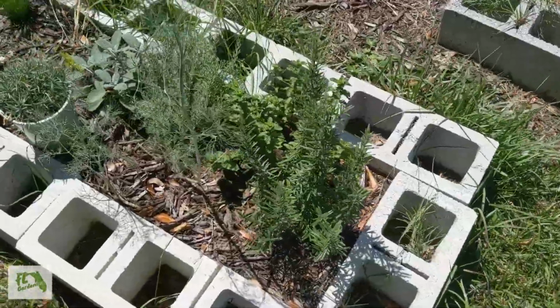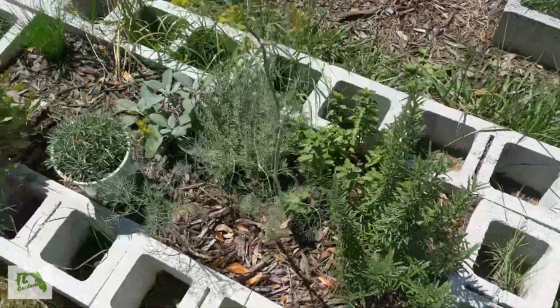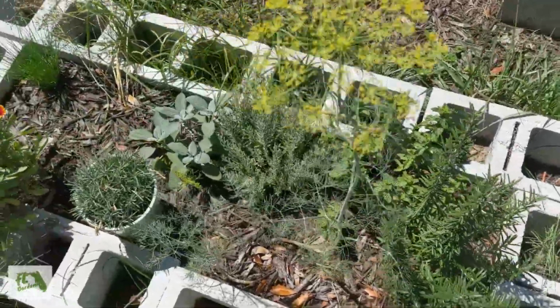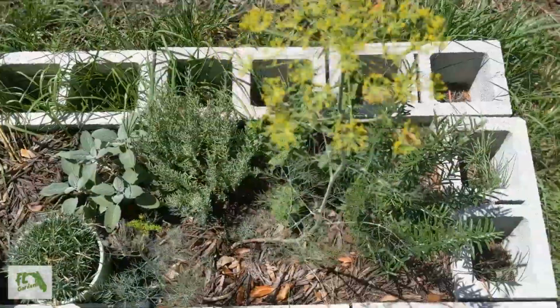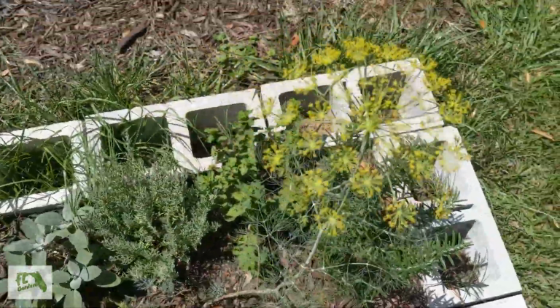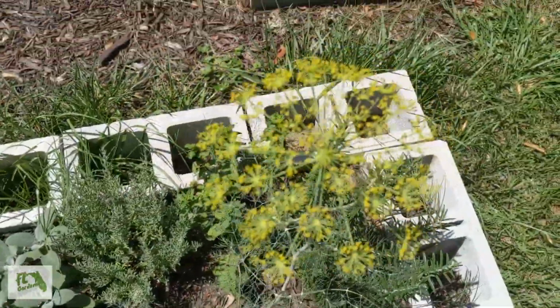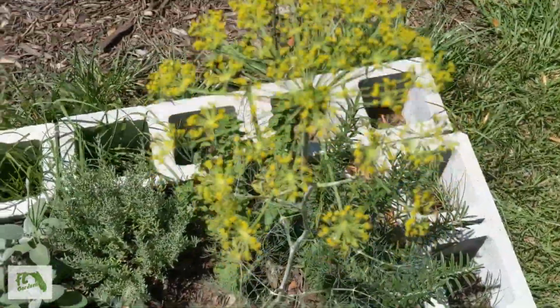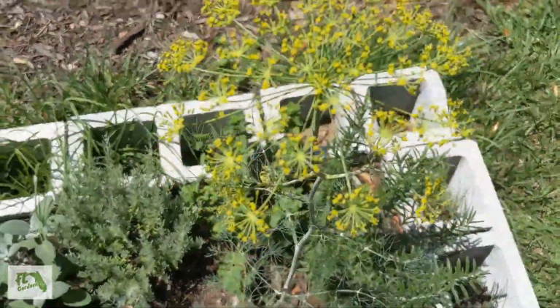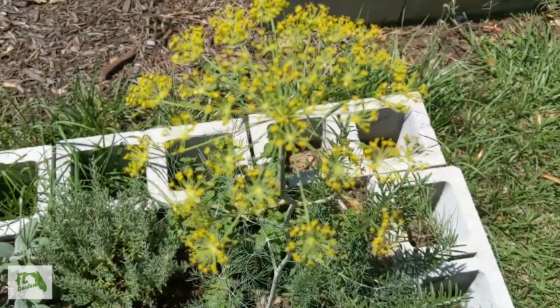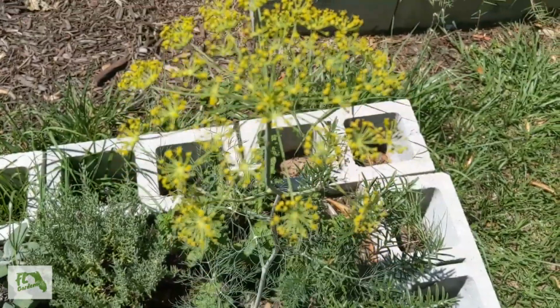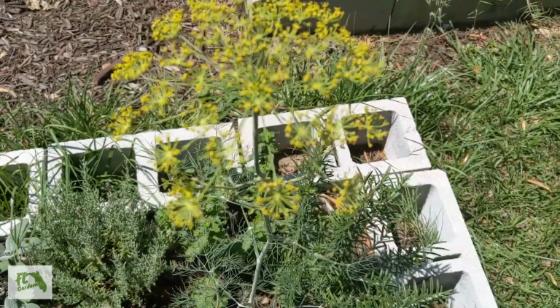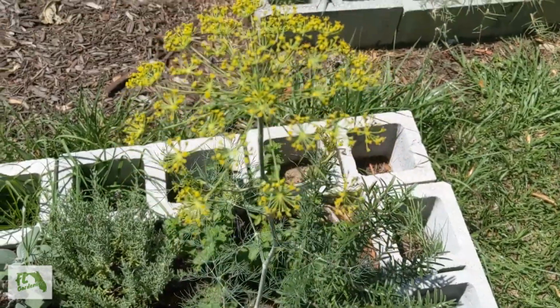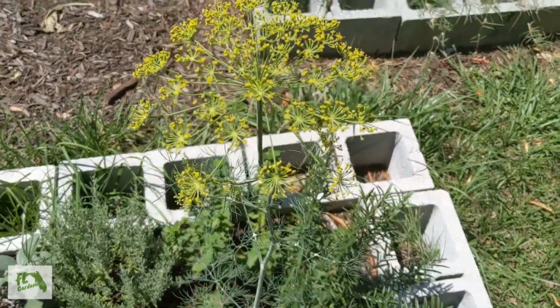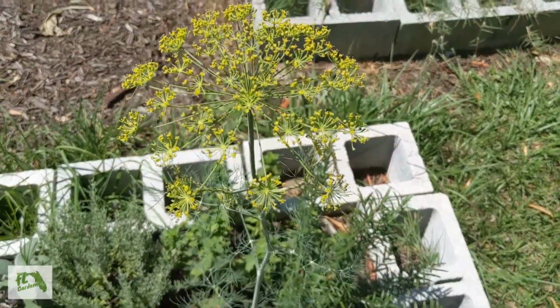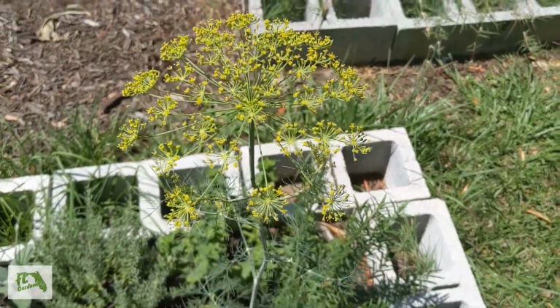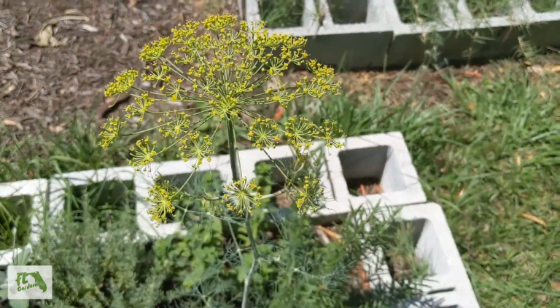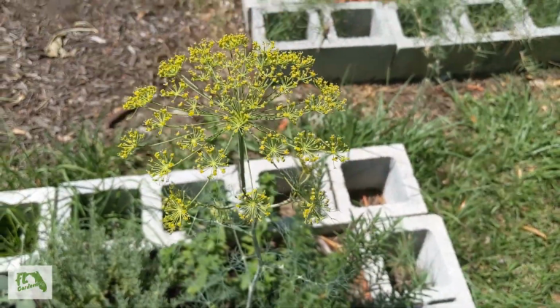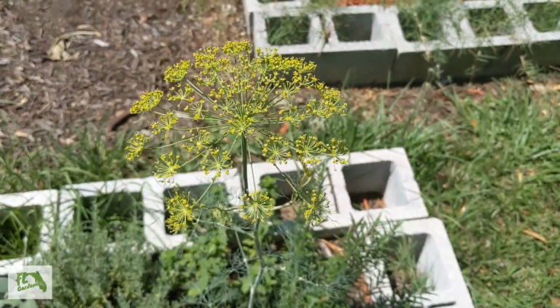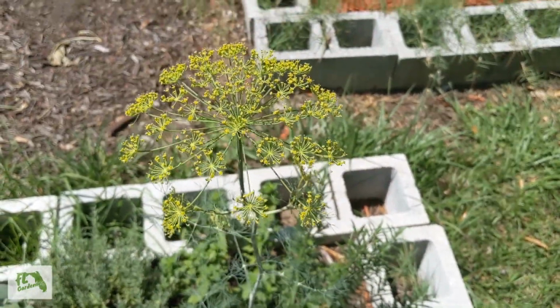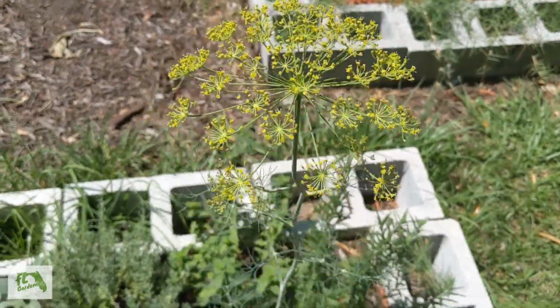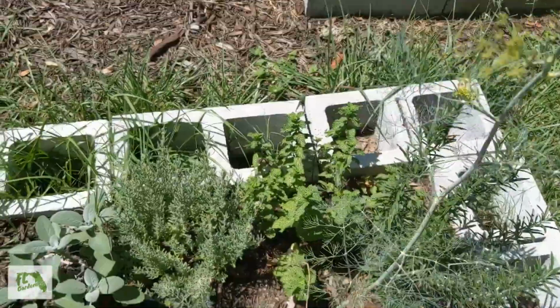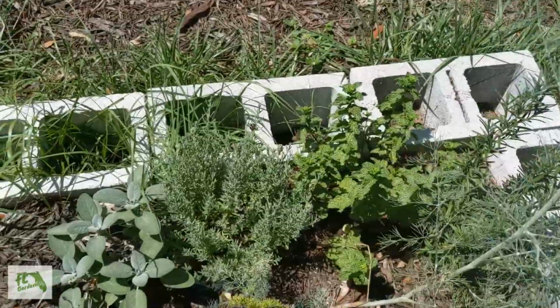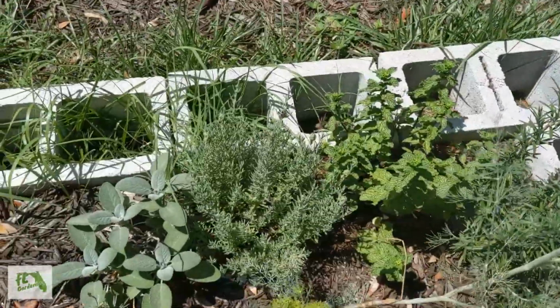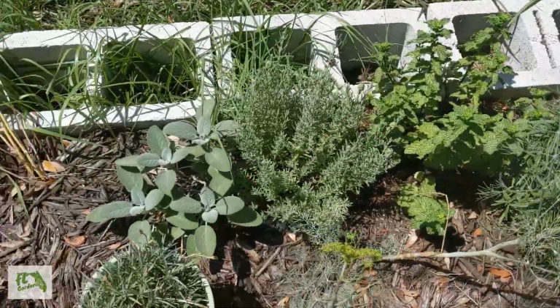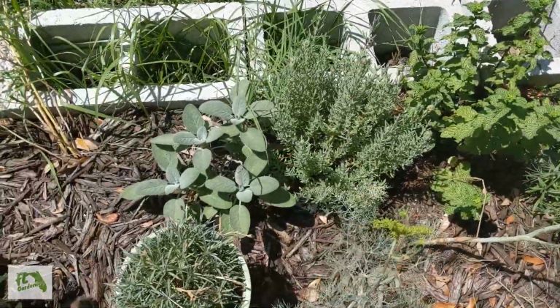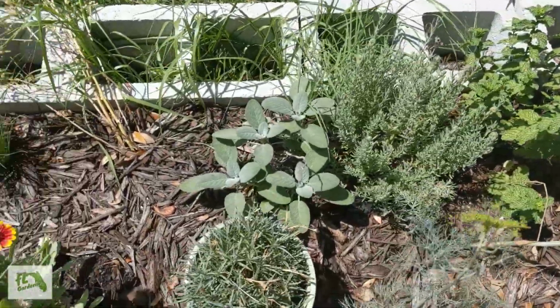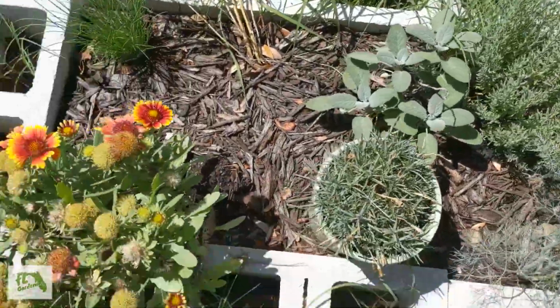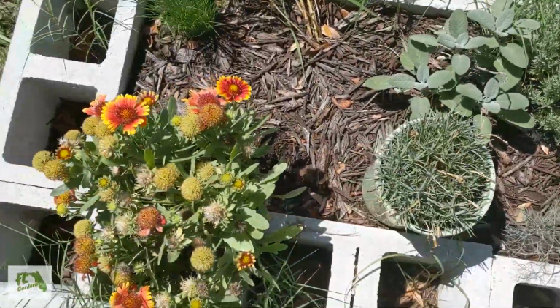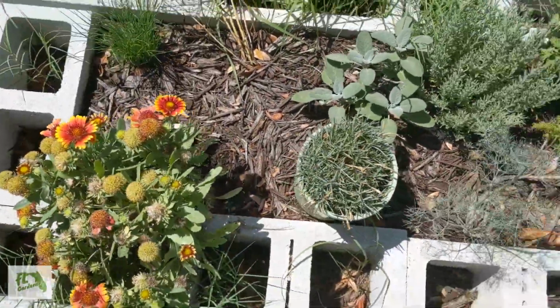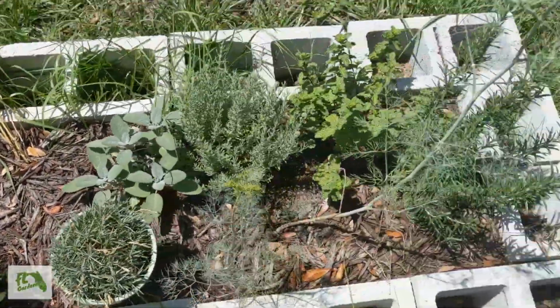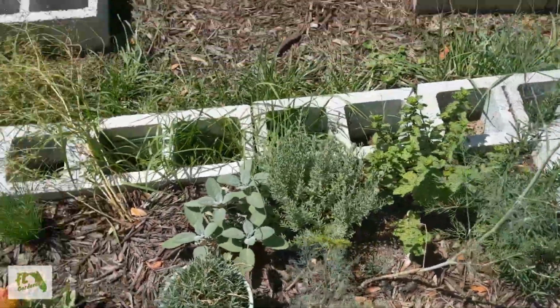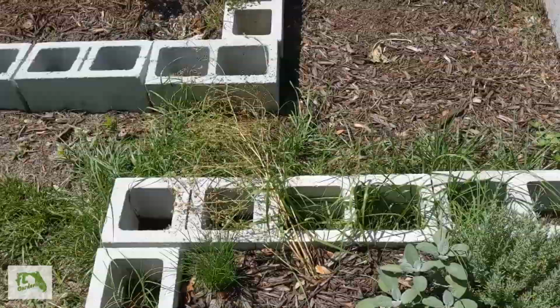Herbs are still doing fantastic. Here's the dill, flowering real nice. Lavender, sage, blanket flower — everything here is doing really nice.